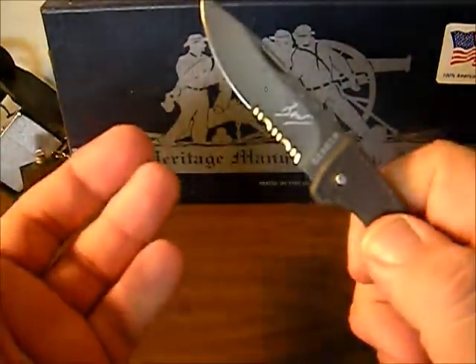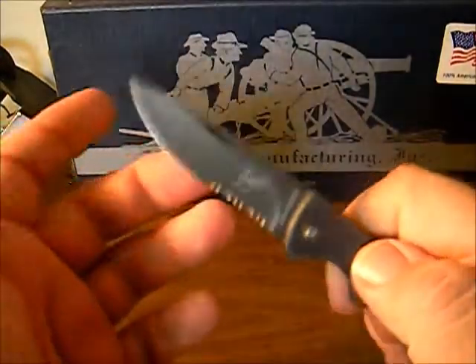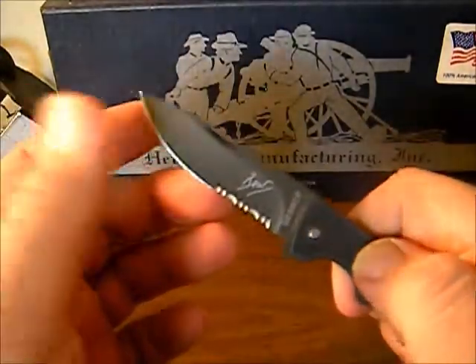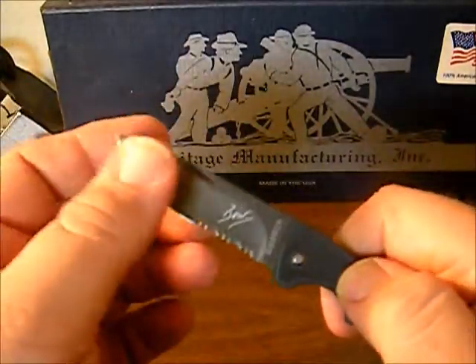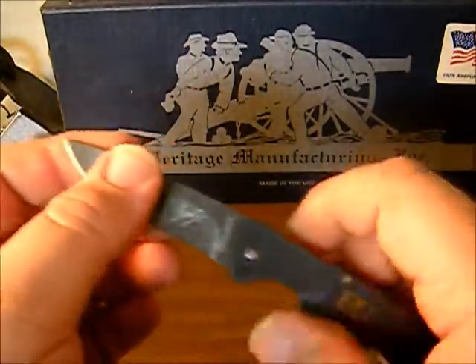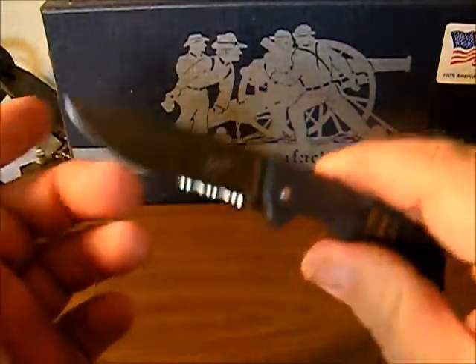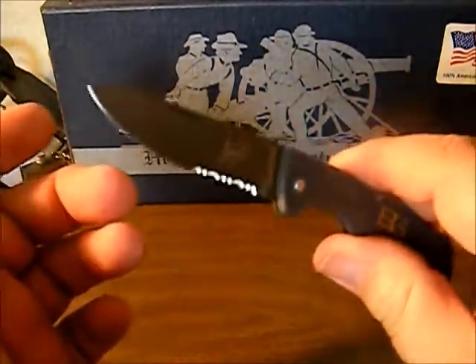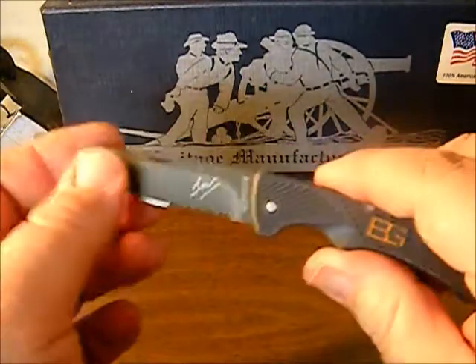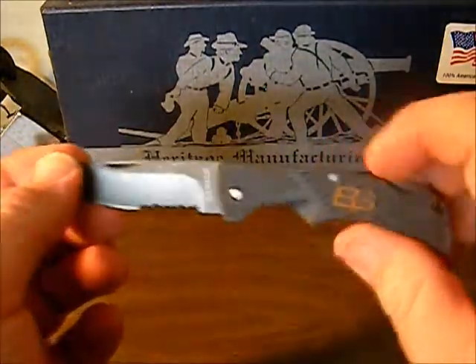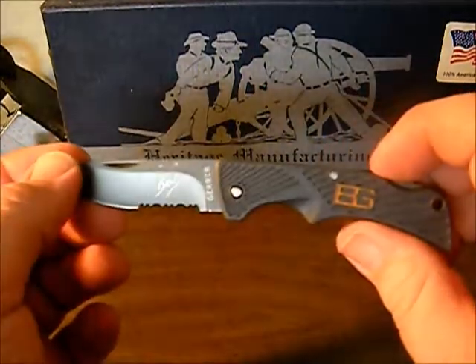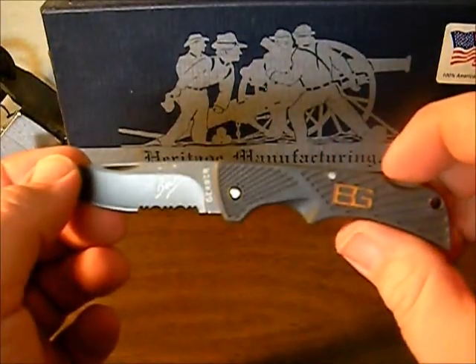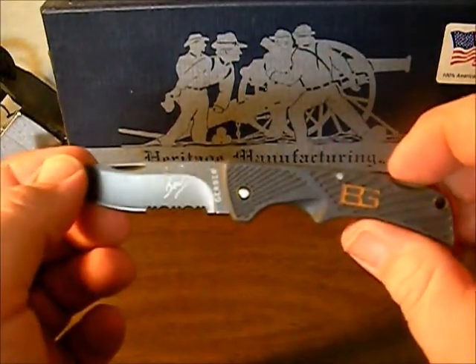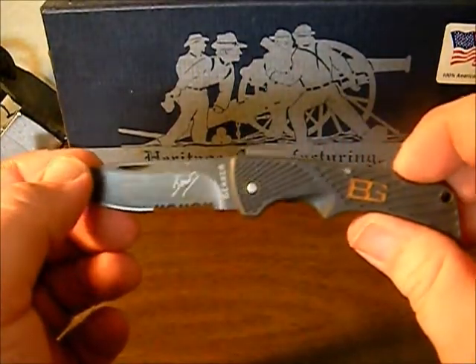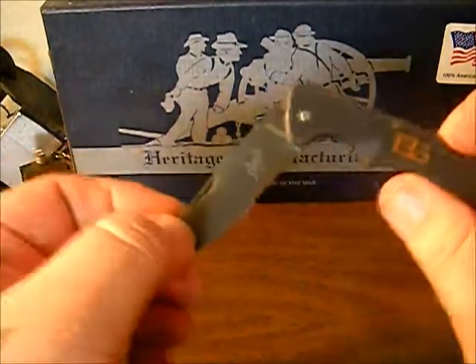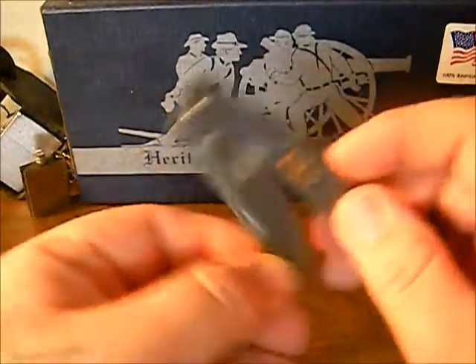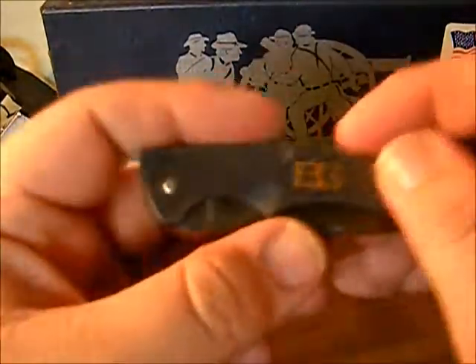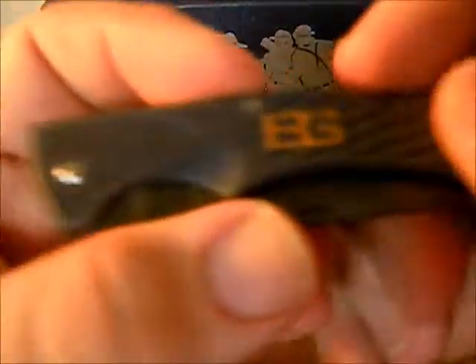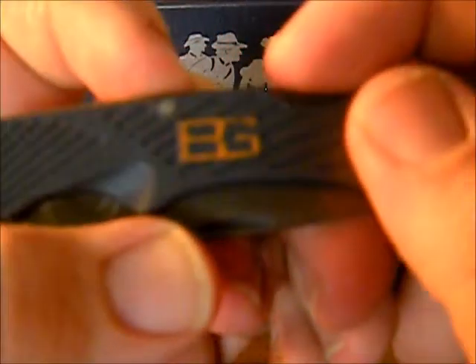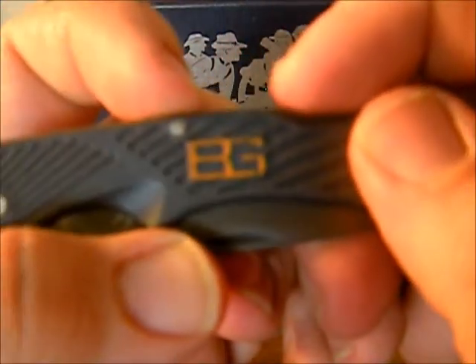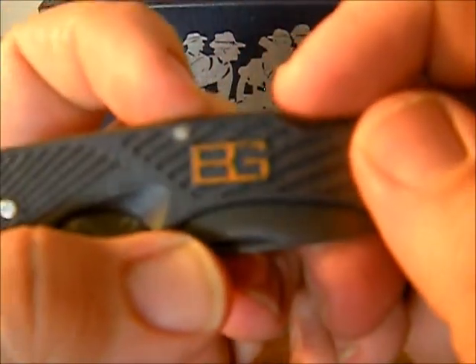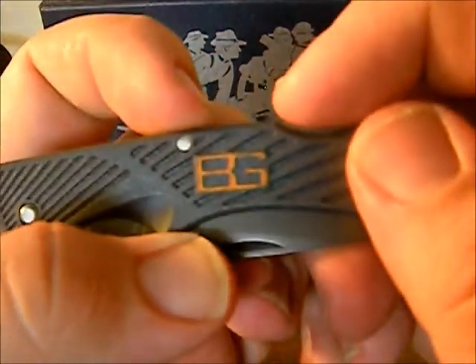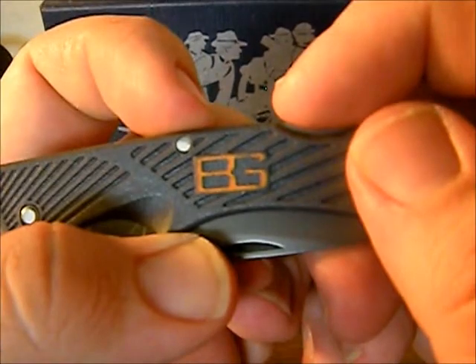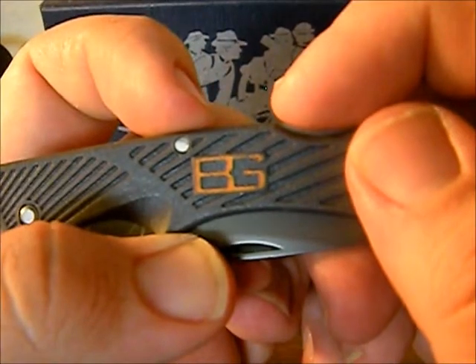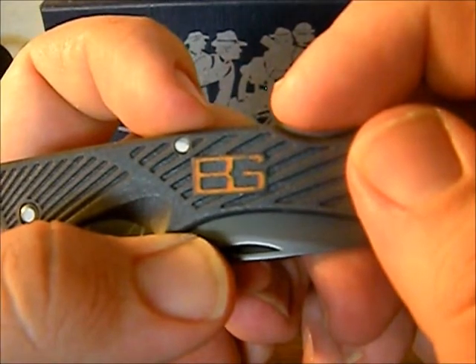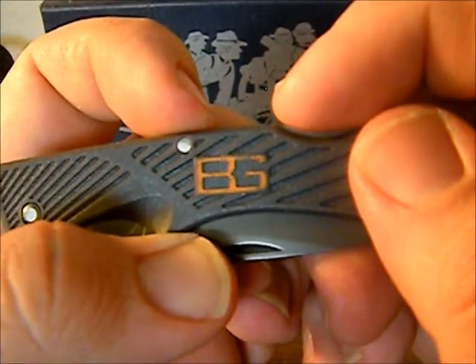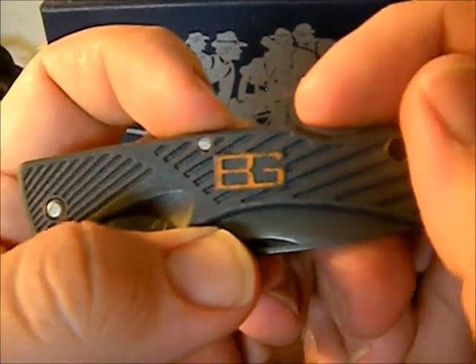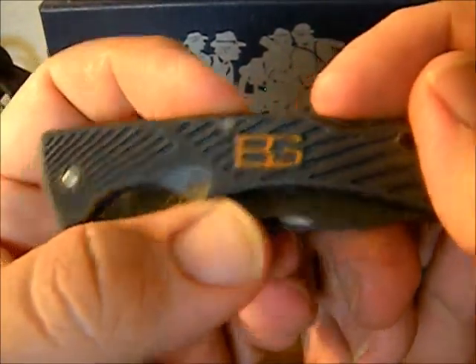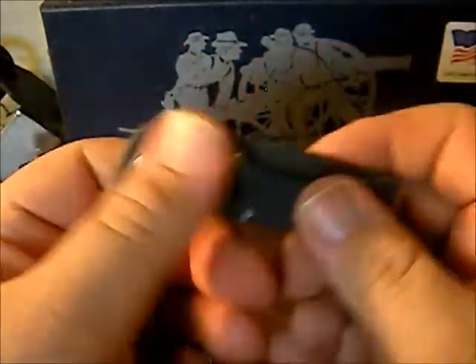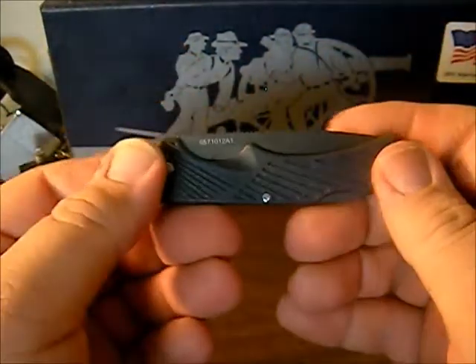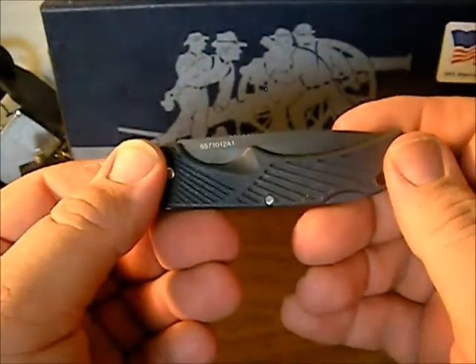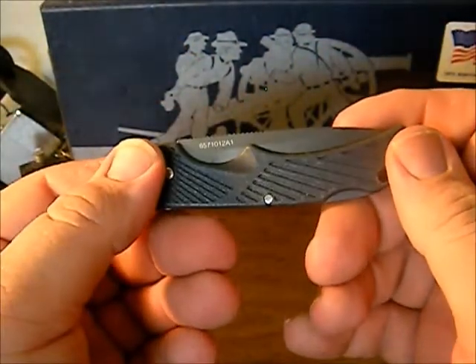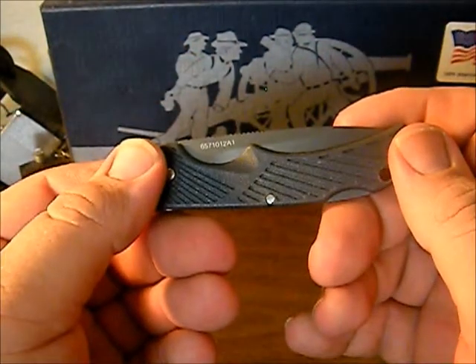I carry an old Uncle Henry knife and it's fixing to be replaced with this one, so we're going to try it out a little bit. You can see I have used it a little bit — the BG coating is starting to wear off there a bit, so the knife is not brand new anymore.